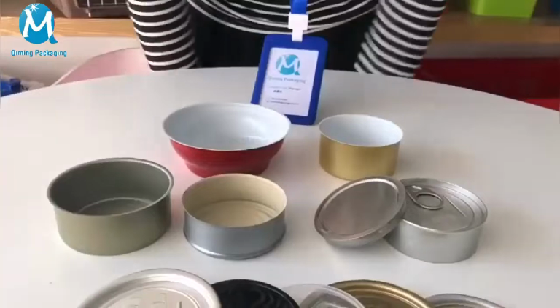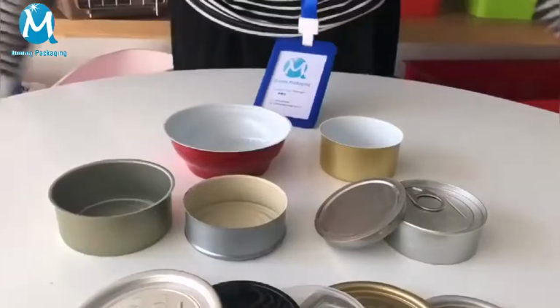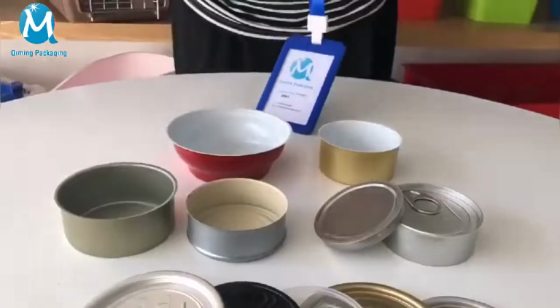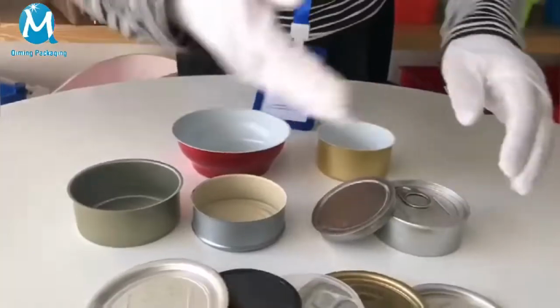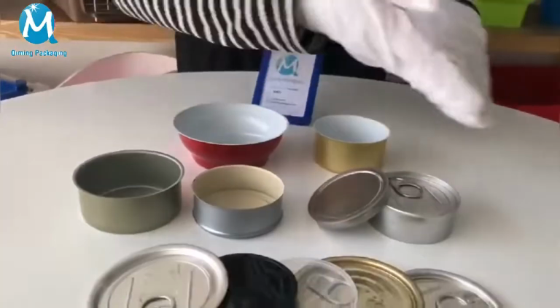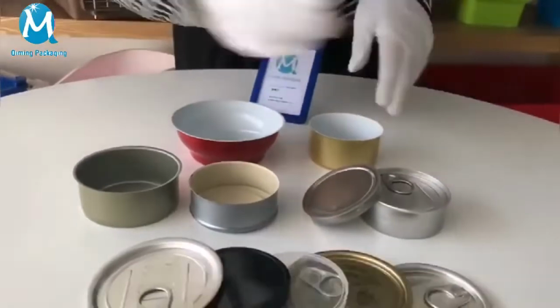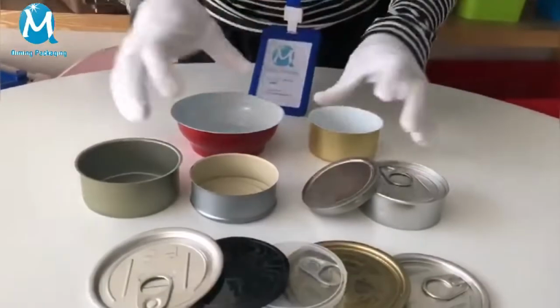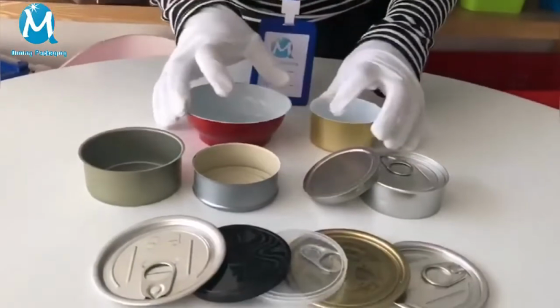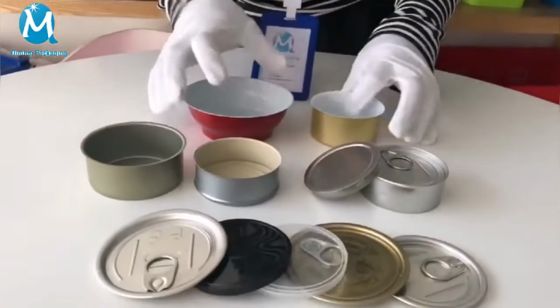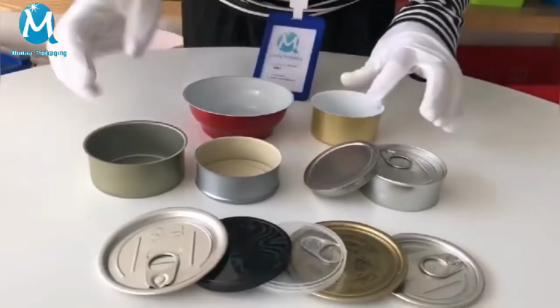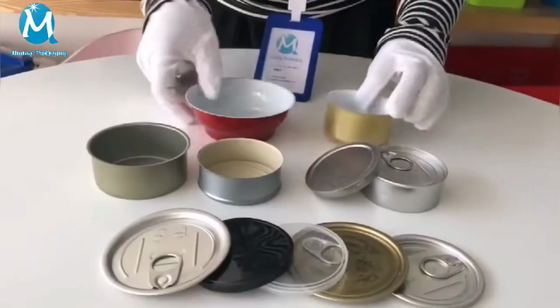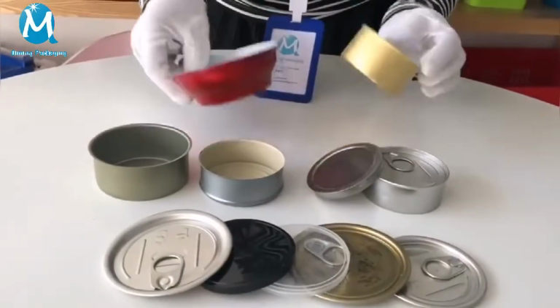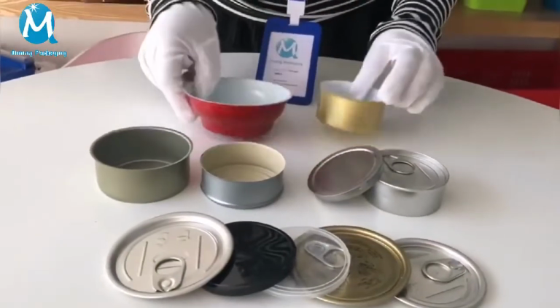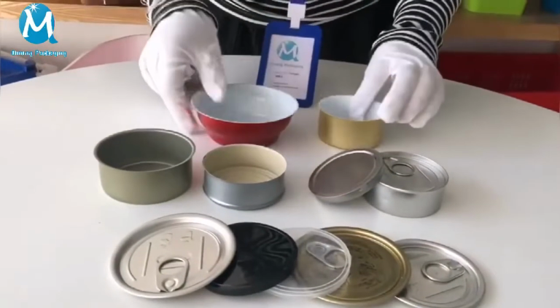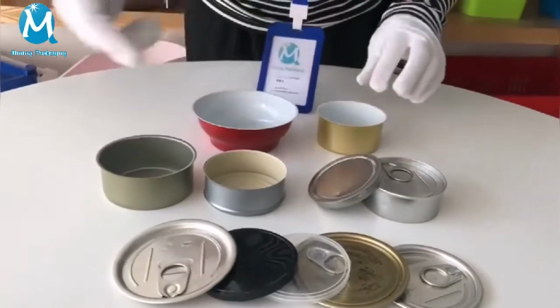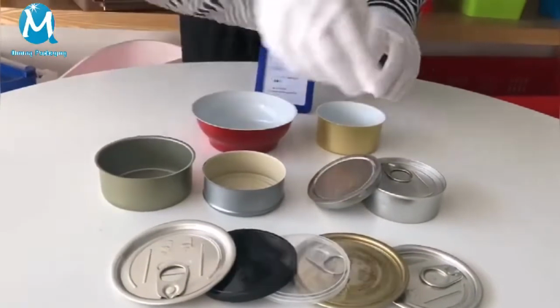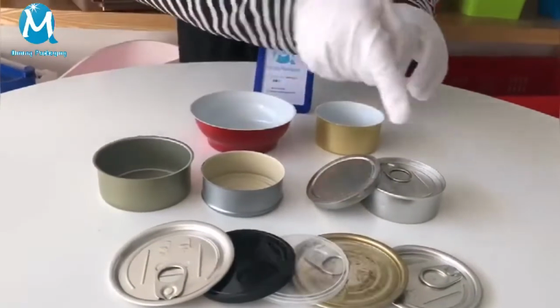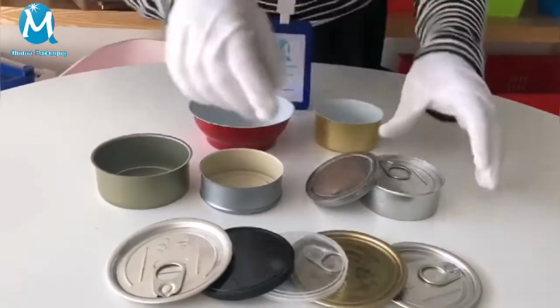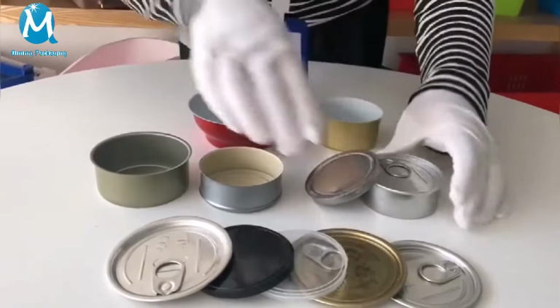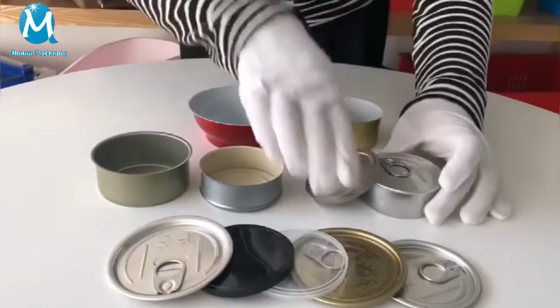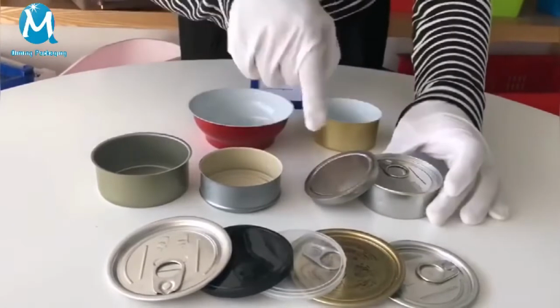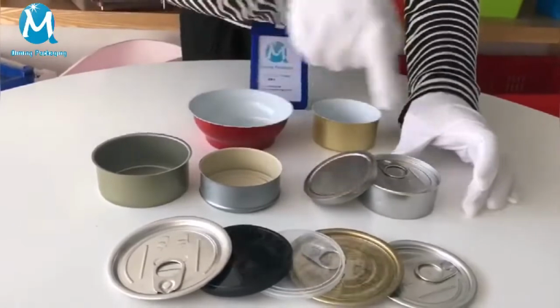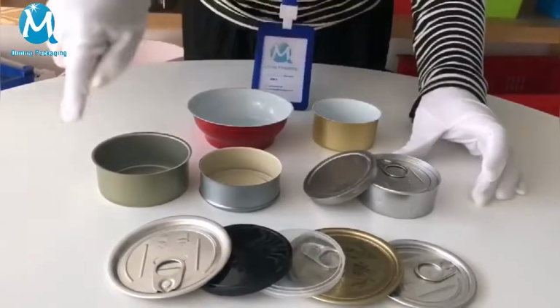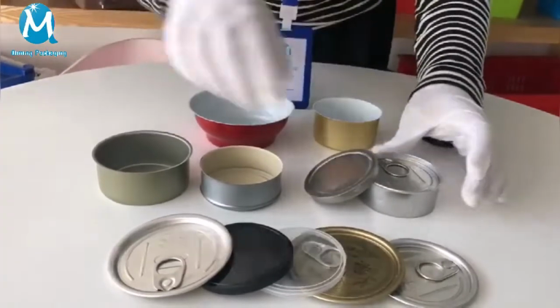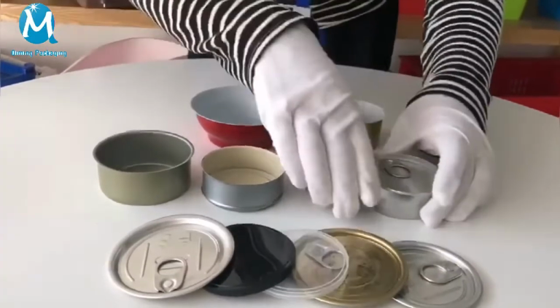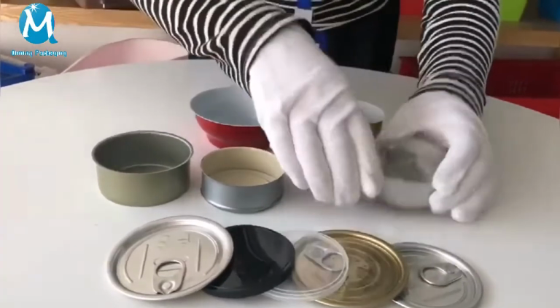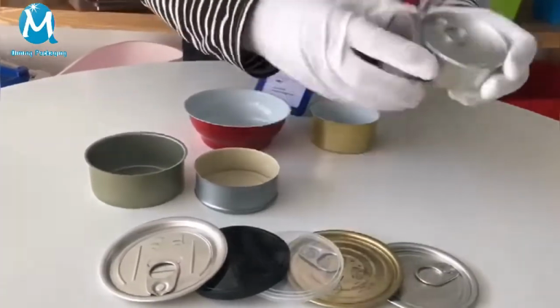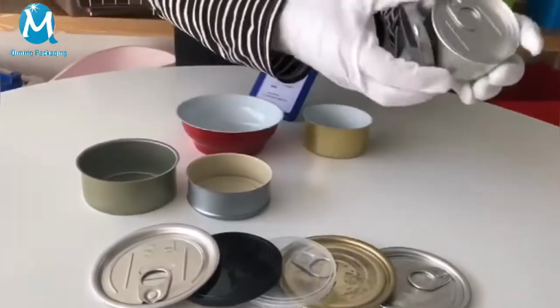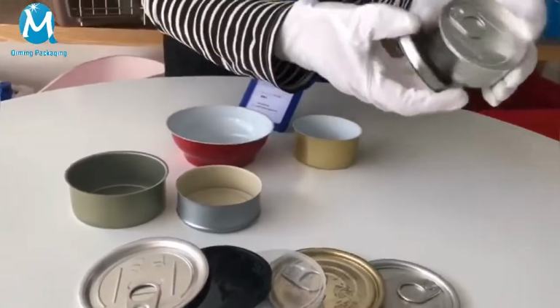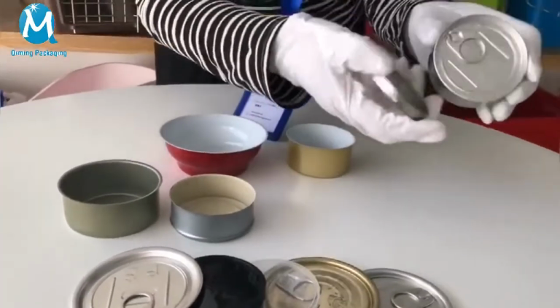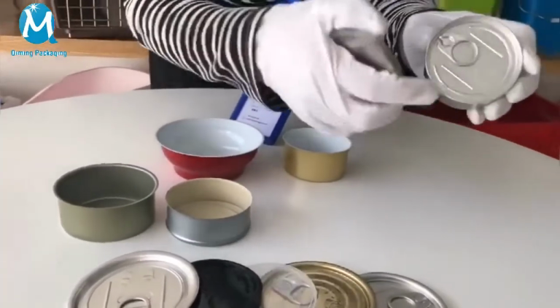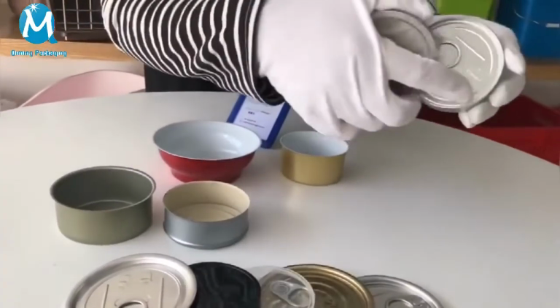Let's introduce Qi-ming small food cans to you. Two pieces of aluminum balls and cans, two pieces and three pieces of tin cans and balls.